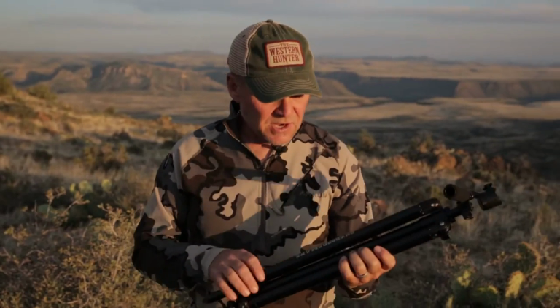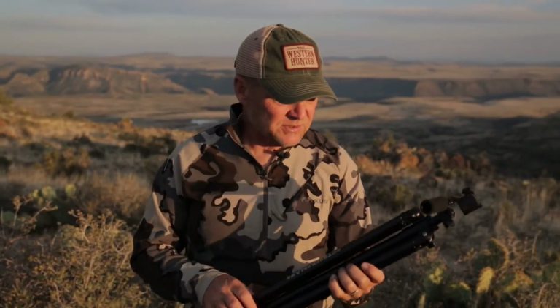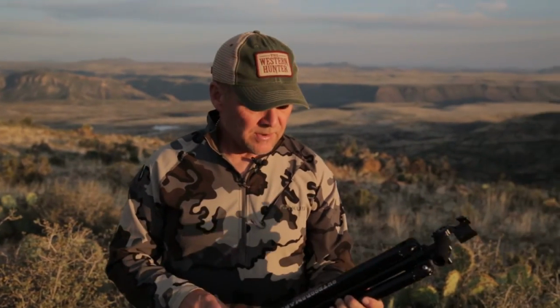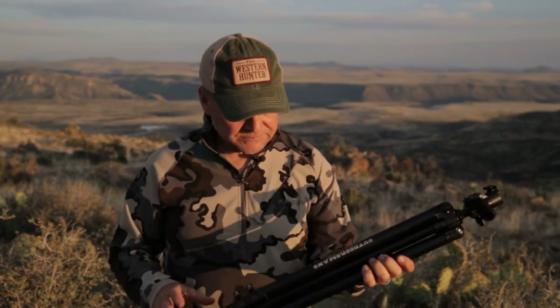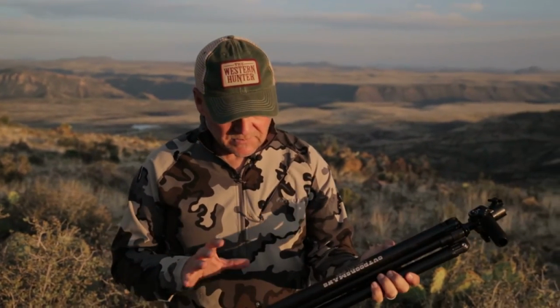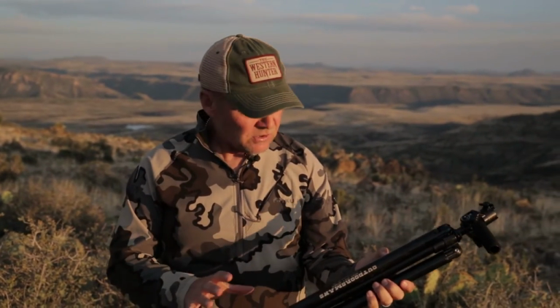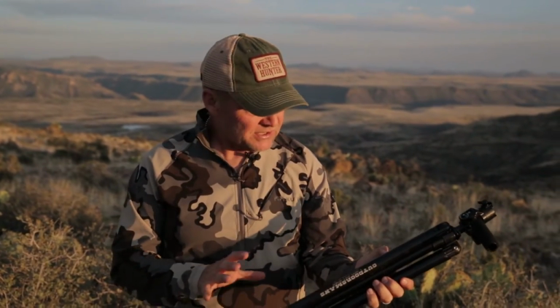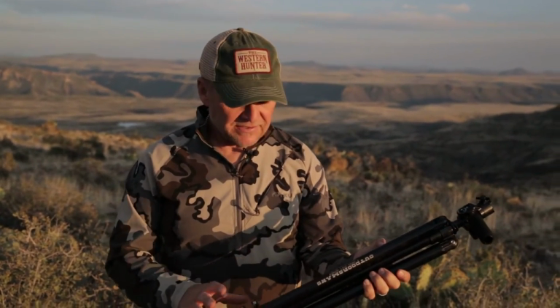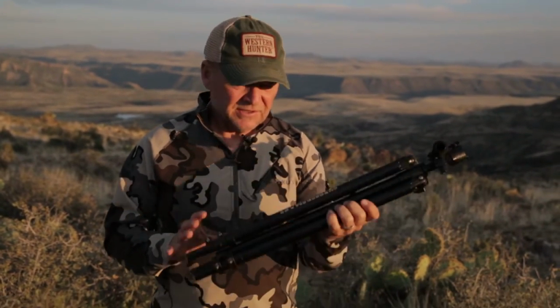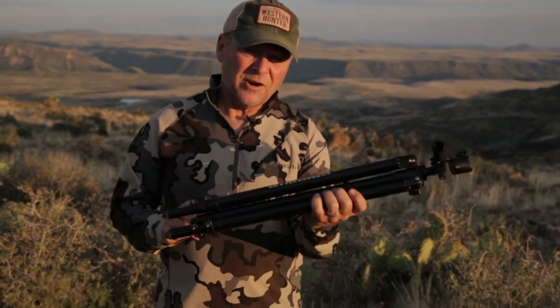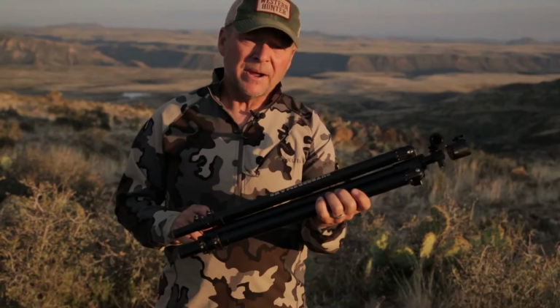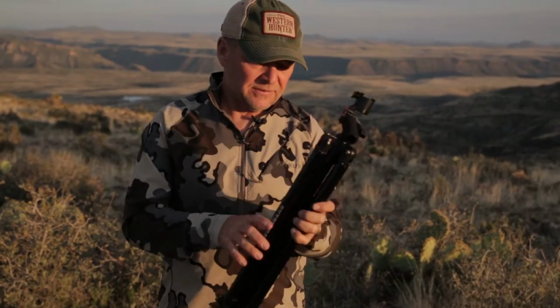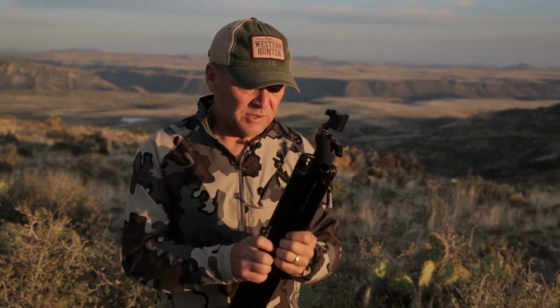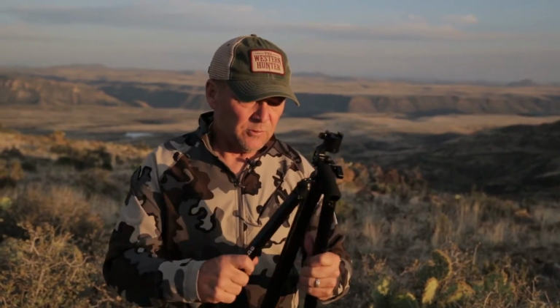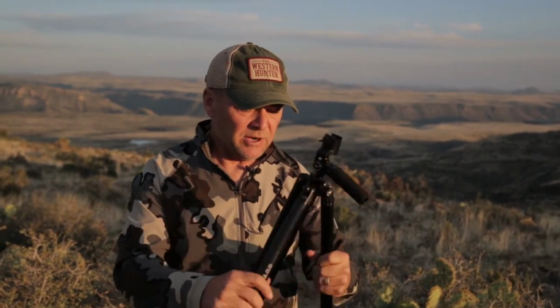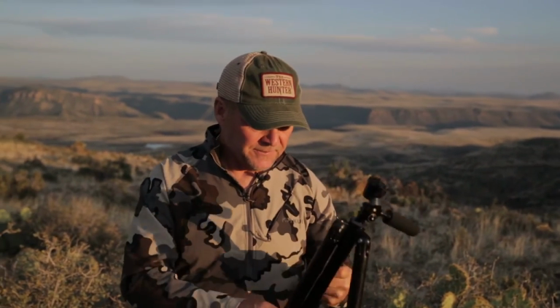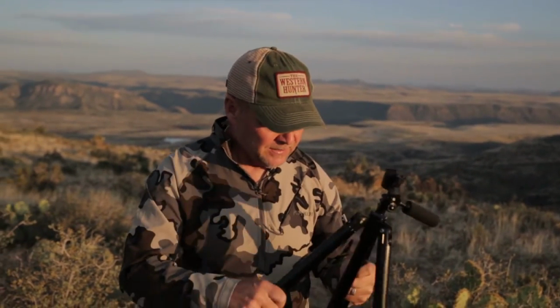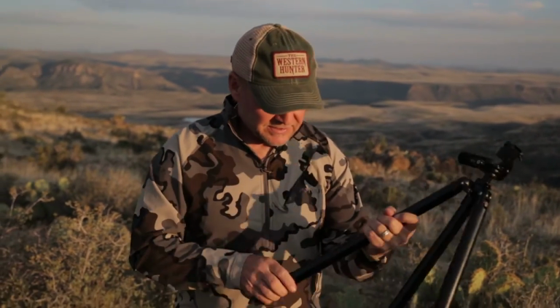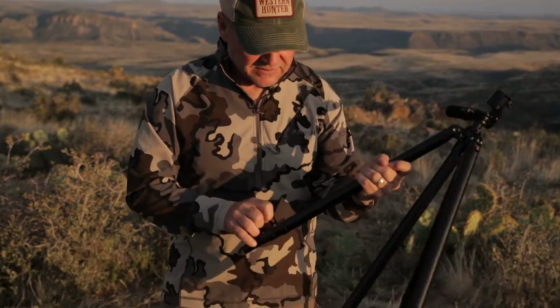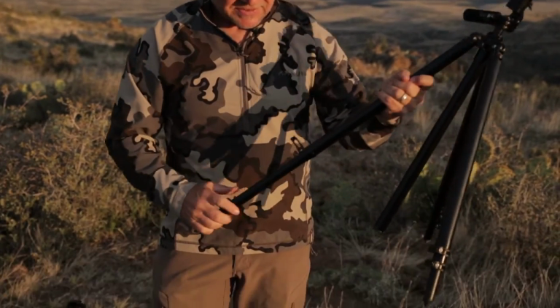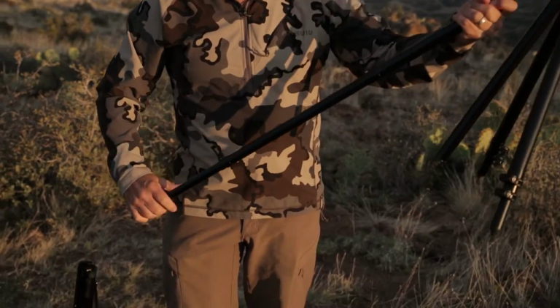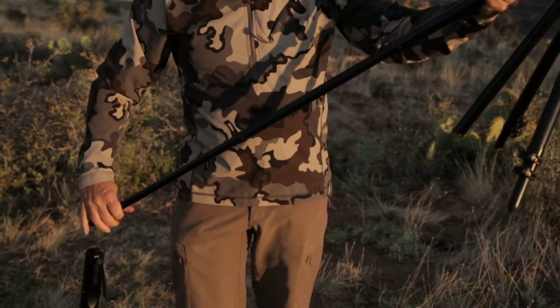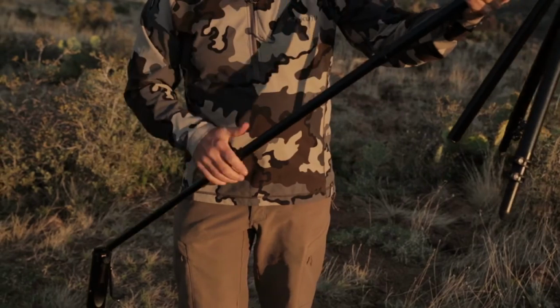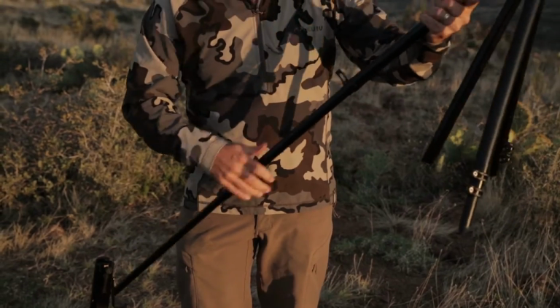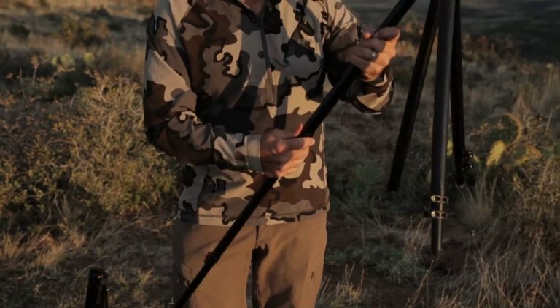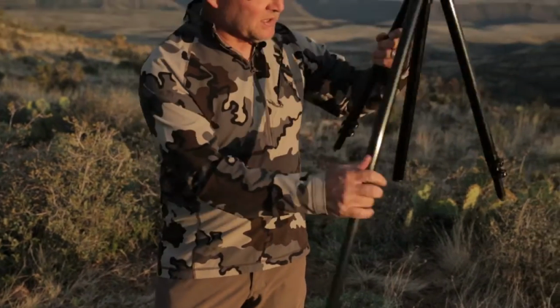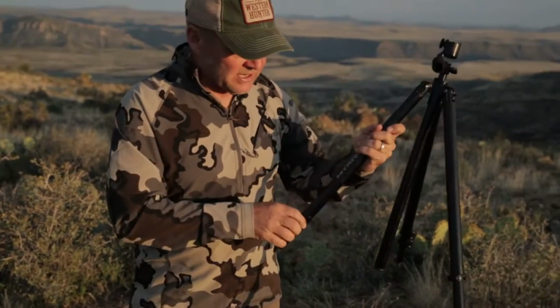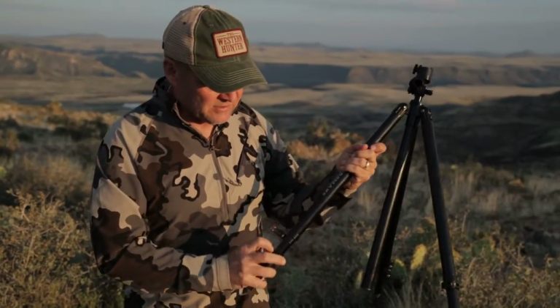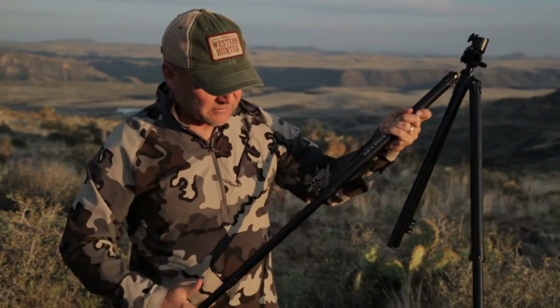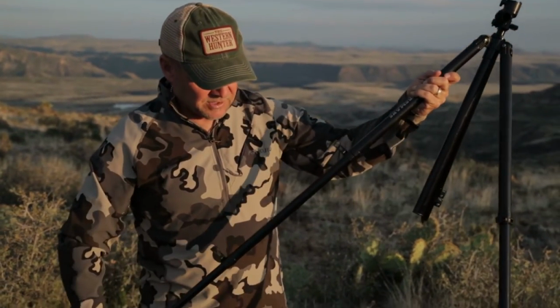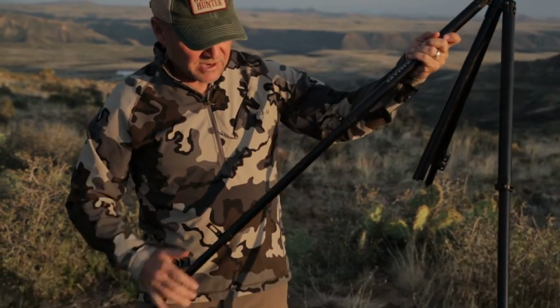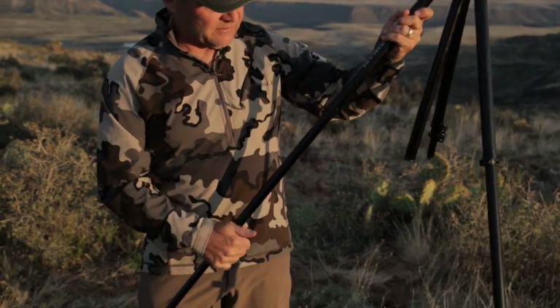This is the Outdoorsen's tall tripod. As tall as it extends, it's still fairly compact when it's fully compressed, but as you can see with the two extensions on each leg, you get a tremendous amount of height out of it.